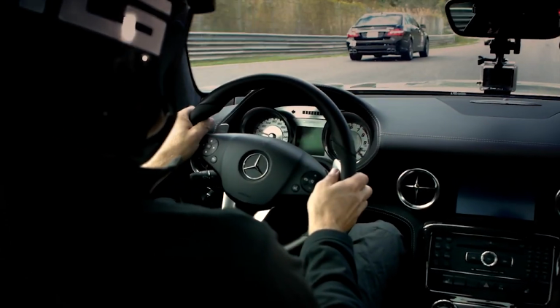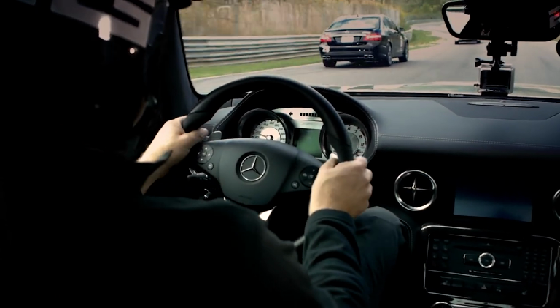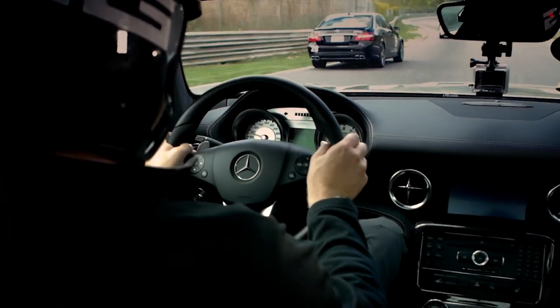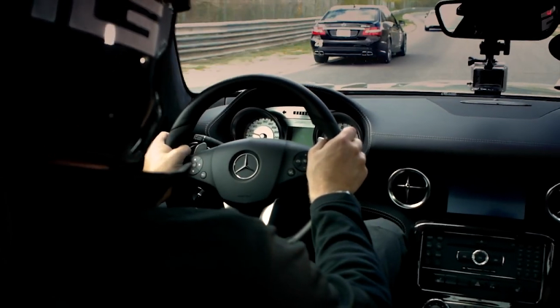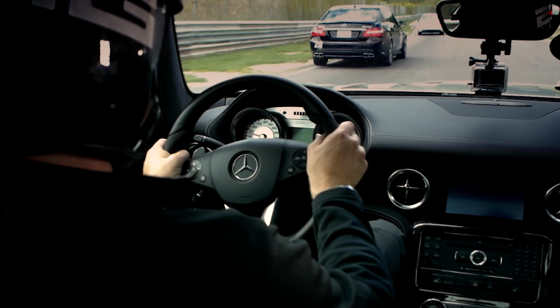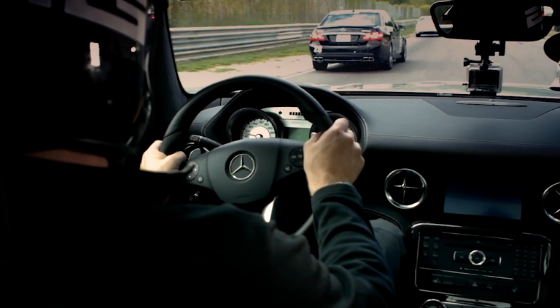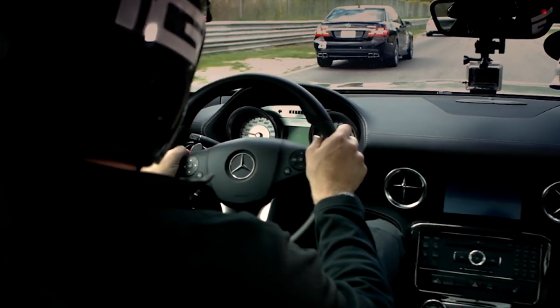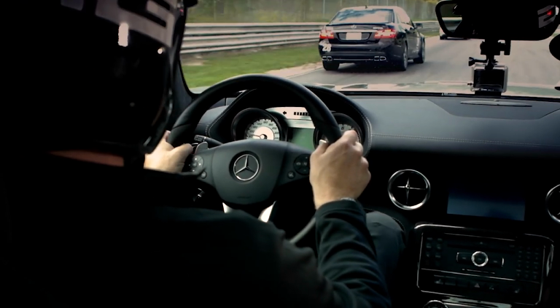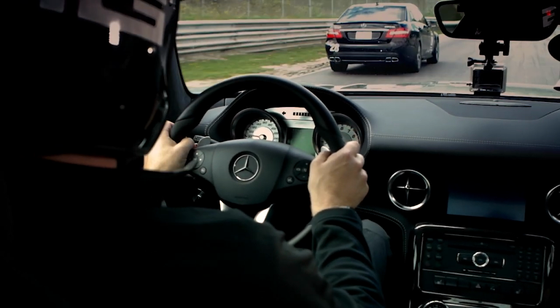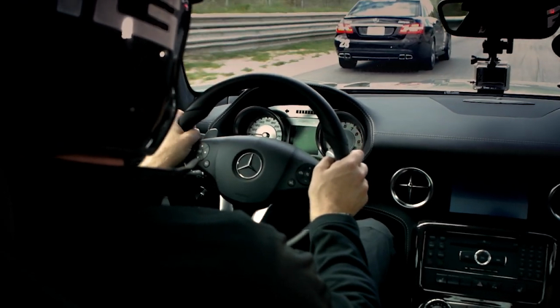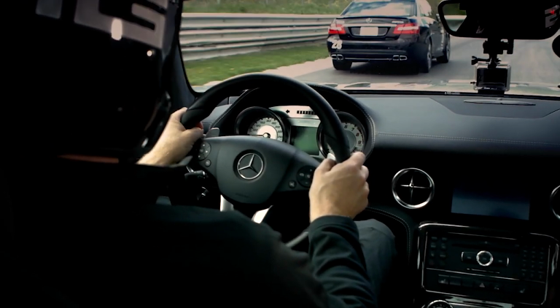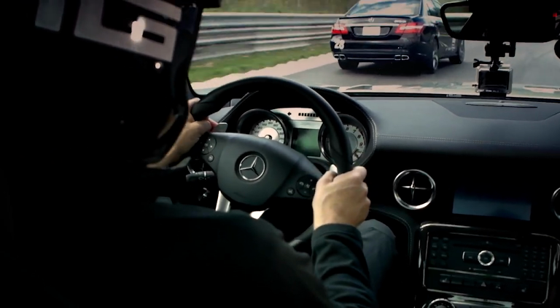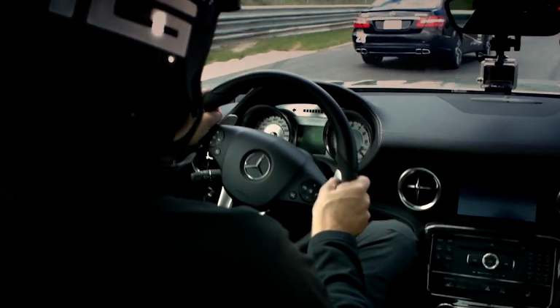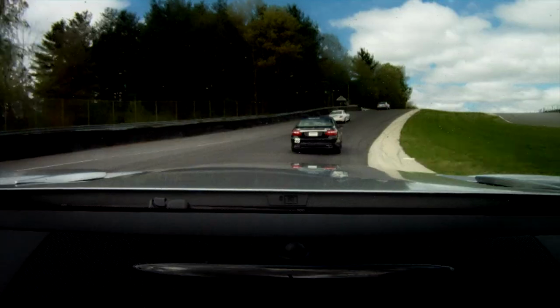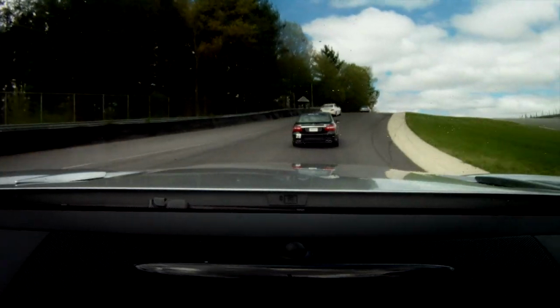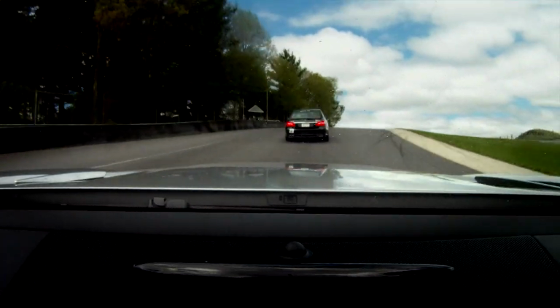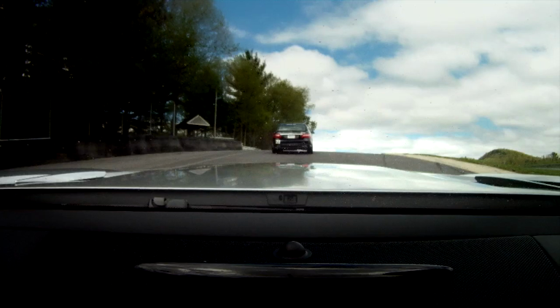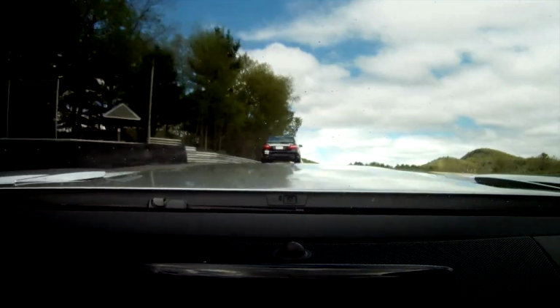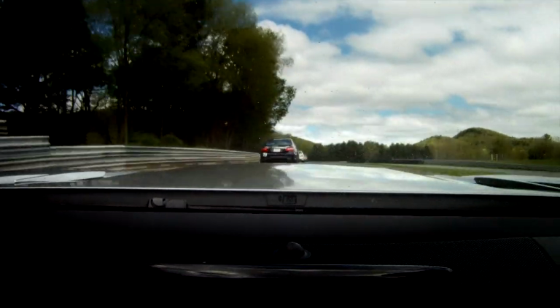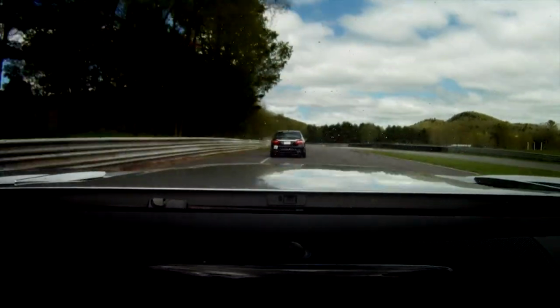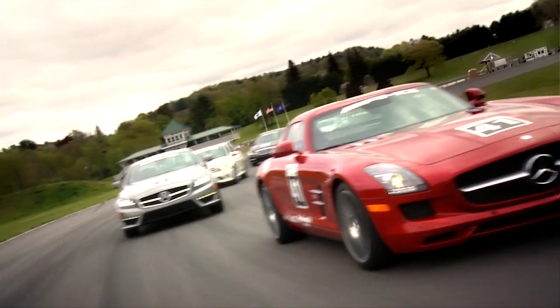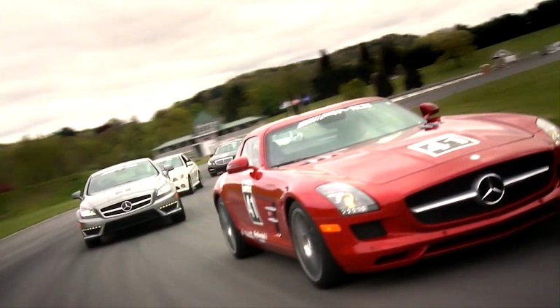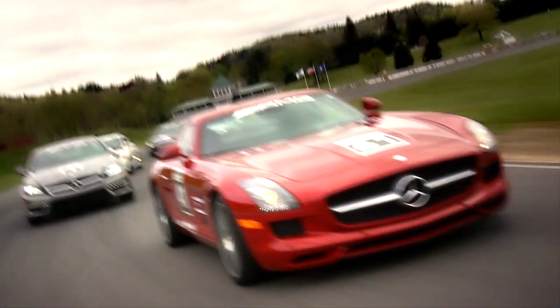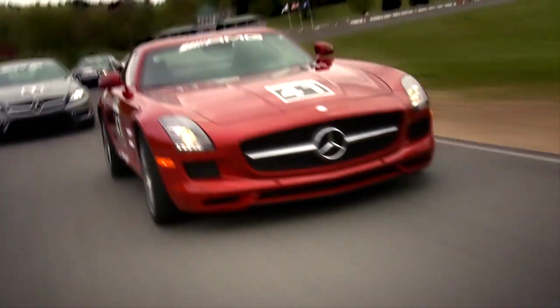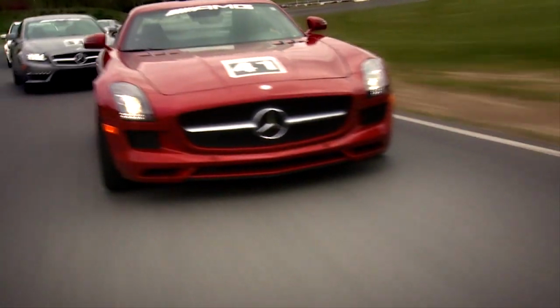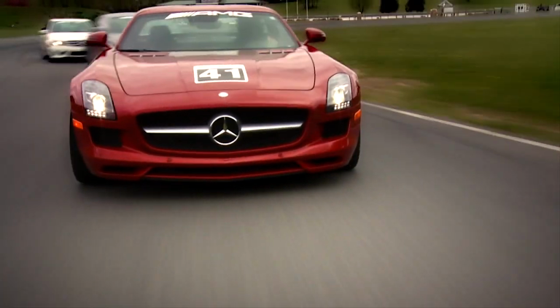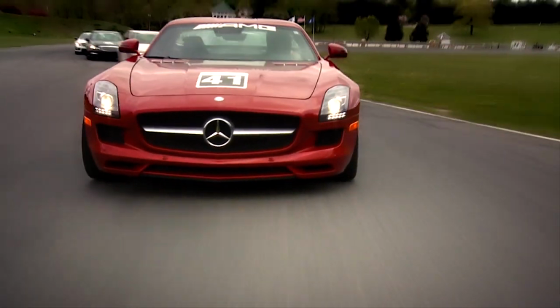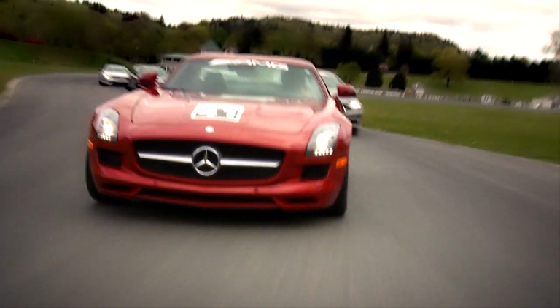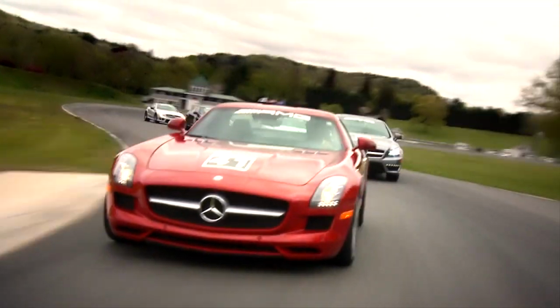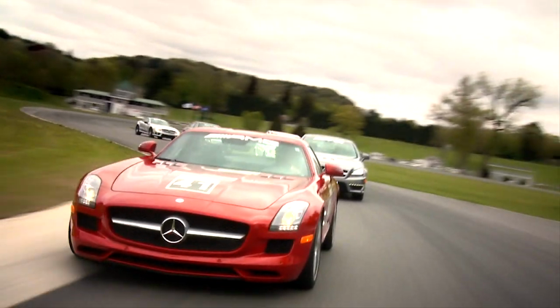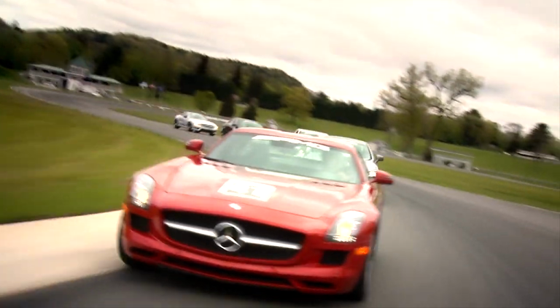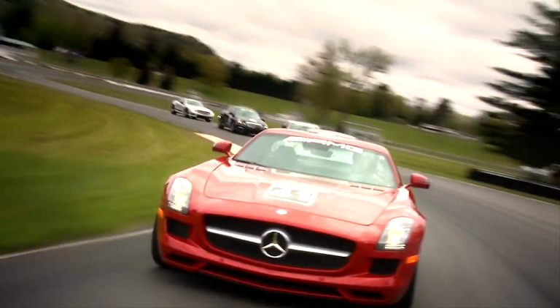This straightaway isn't really straight, so you kind of need a little cooperation from the guy in front of you. If he wants to be a real terror, he can just zigzag down the straightaway. To a car enthusiast, the worst day at the track is better than the best day at the office.